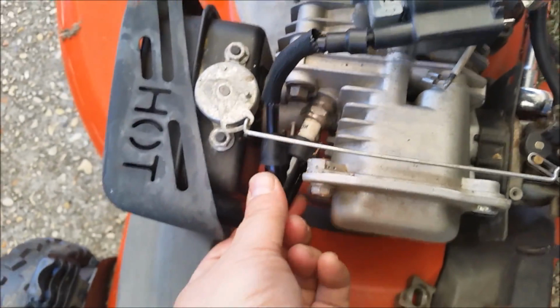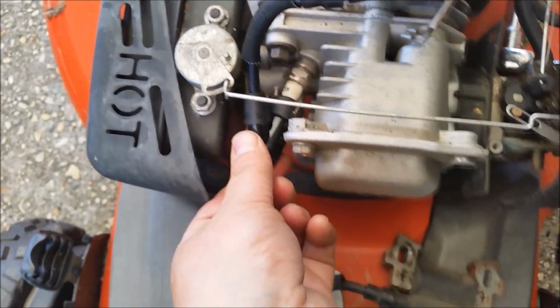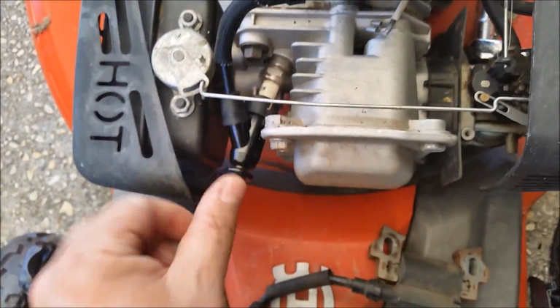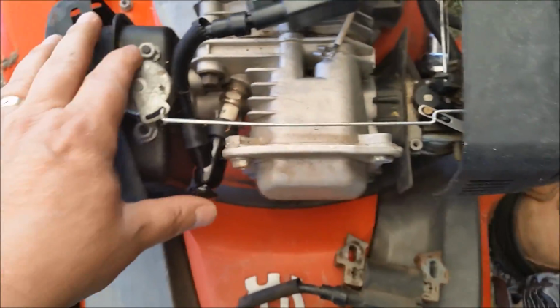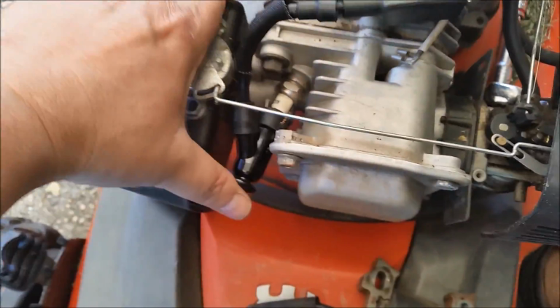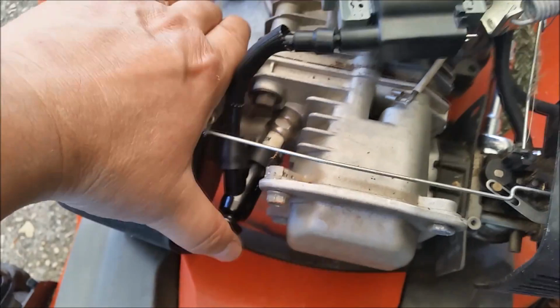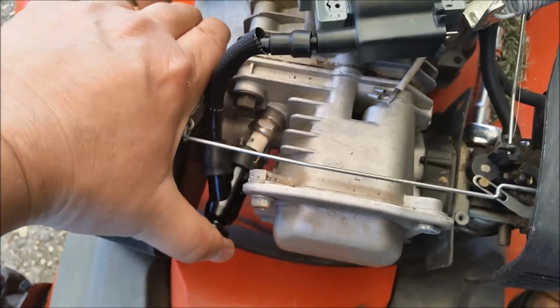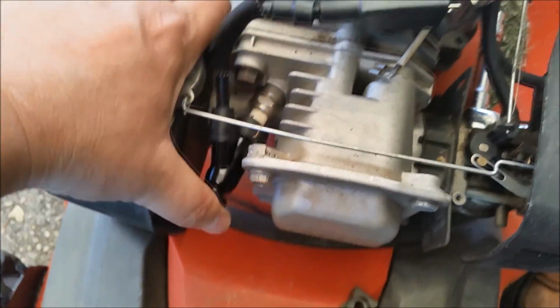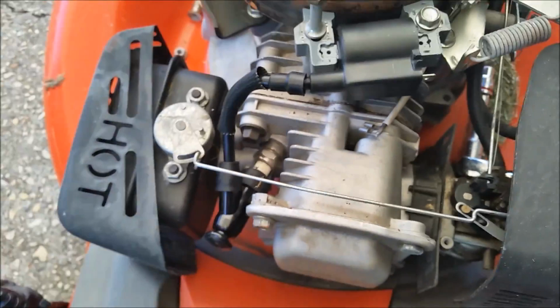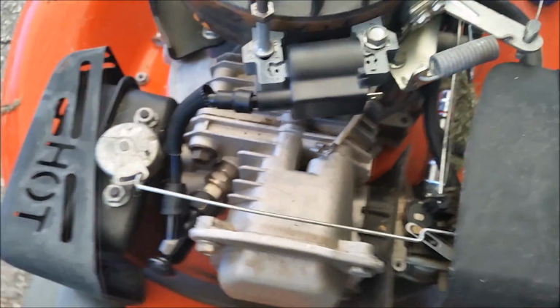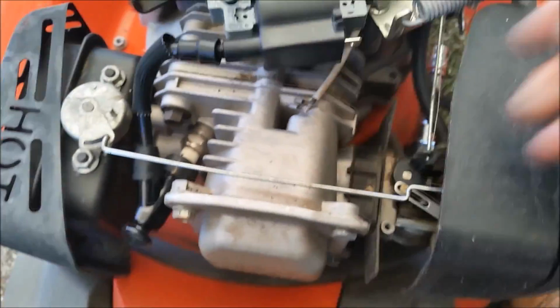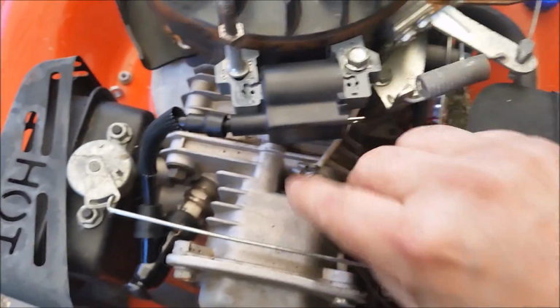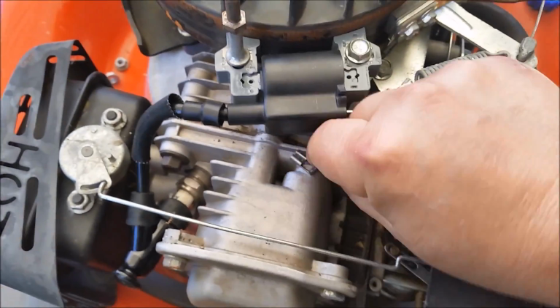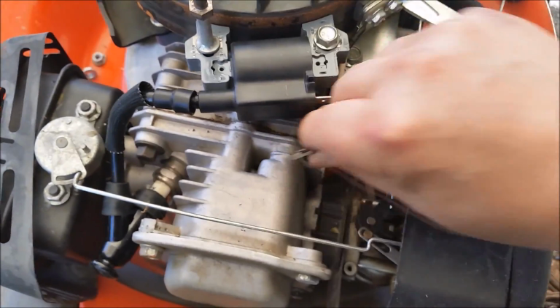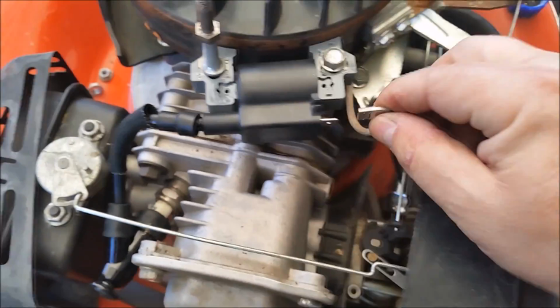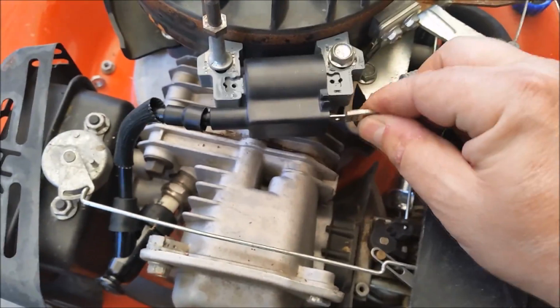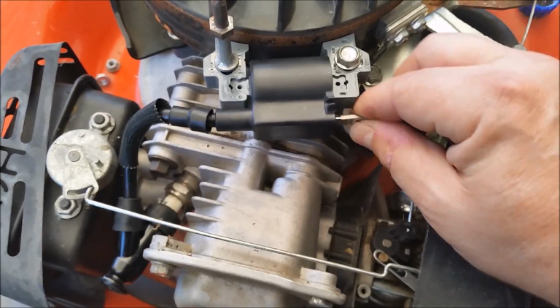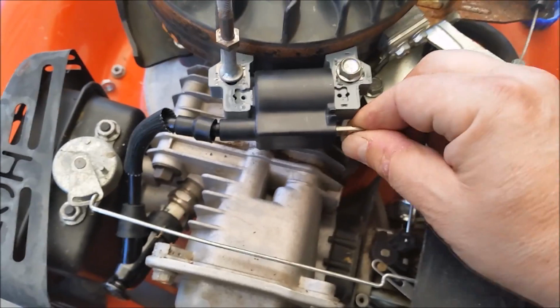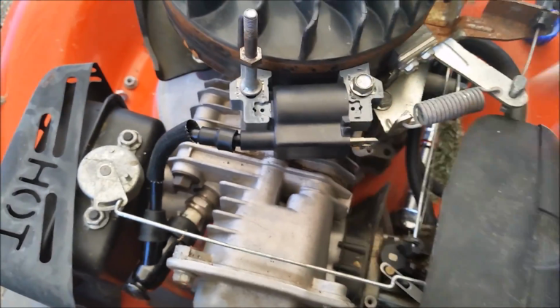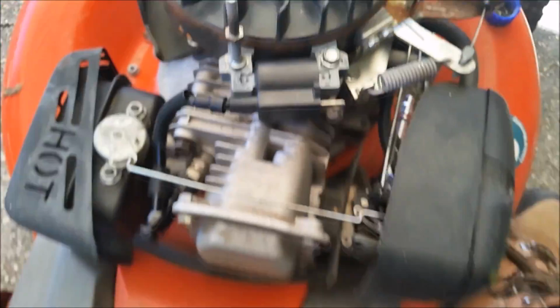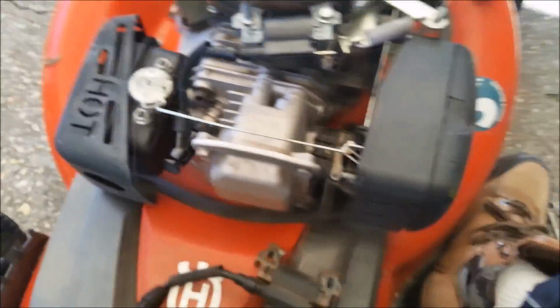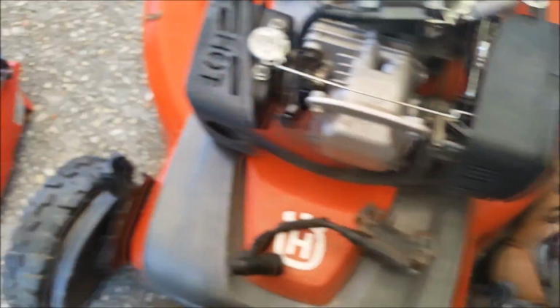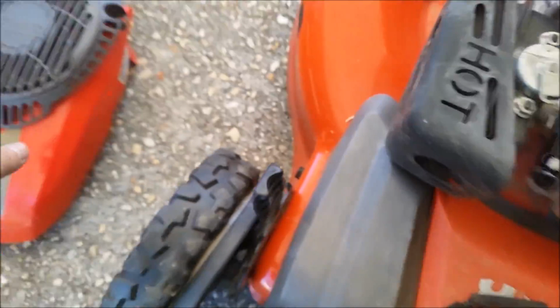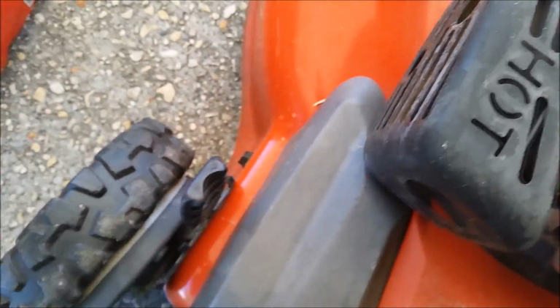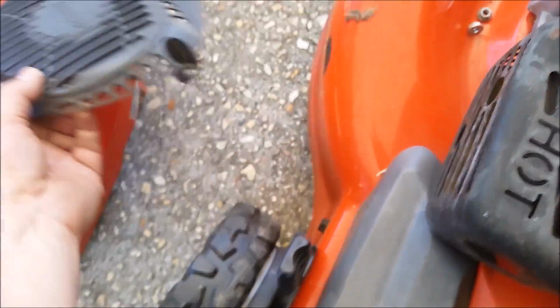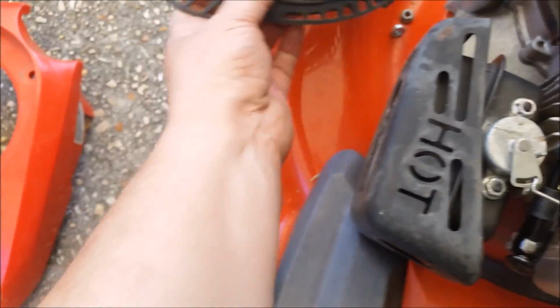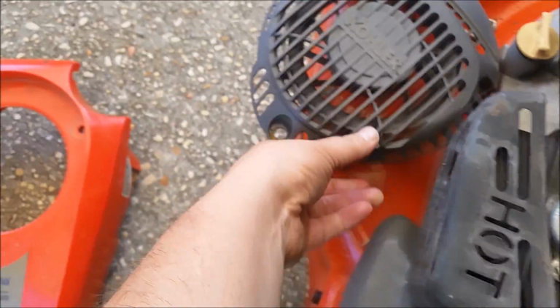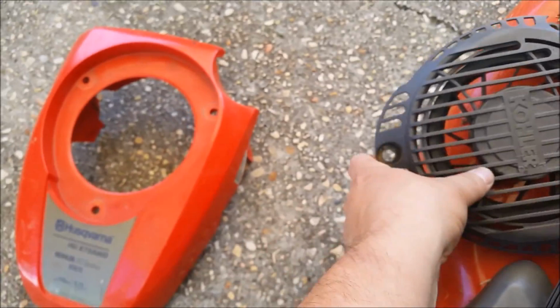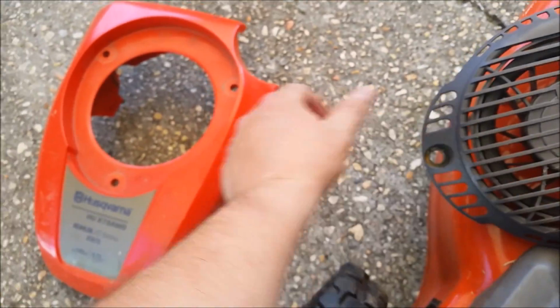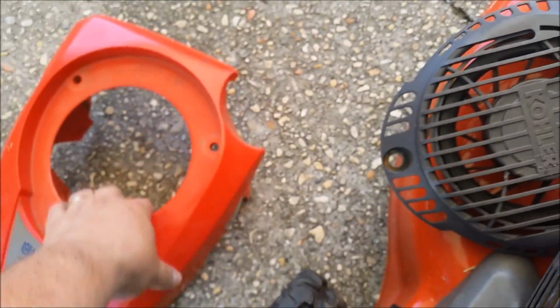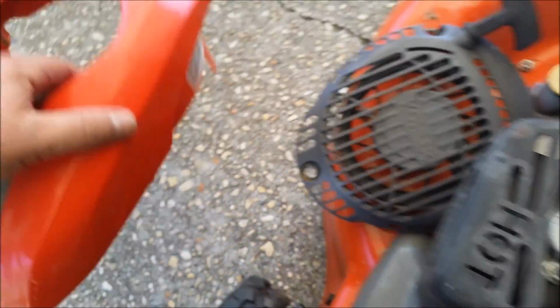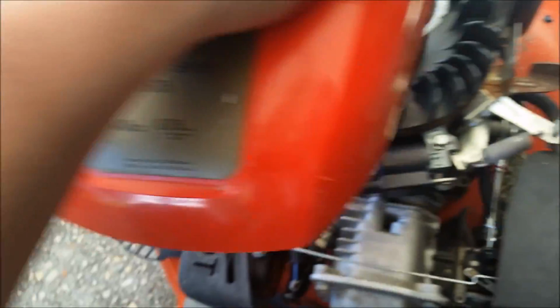Pull your business card out, hook up your ignition, do your spark plug. Hook your ground up like that, and then you can put your cover back on.